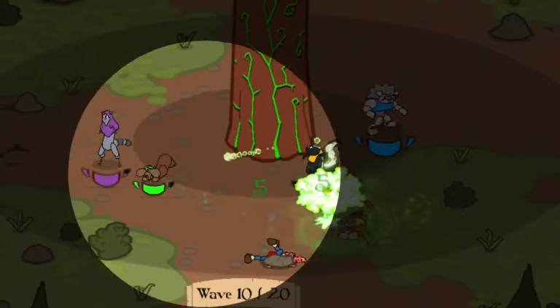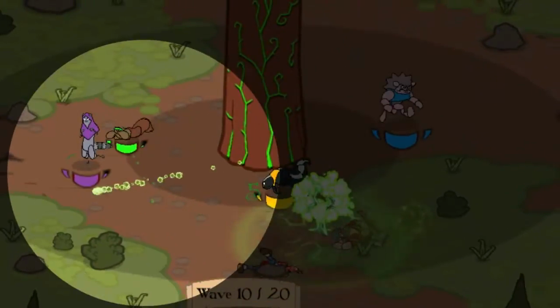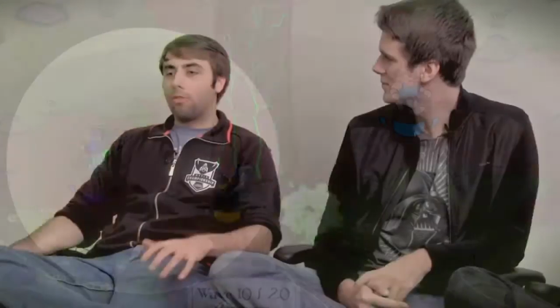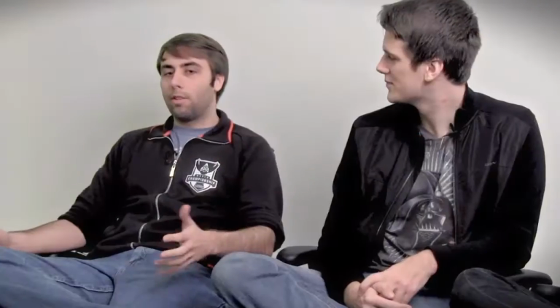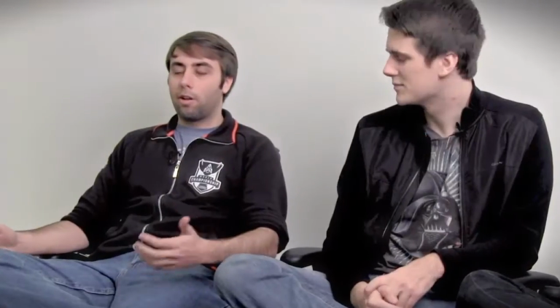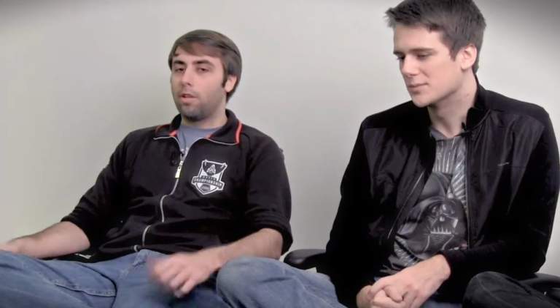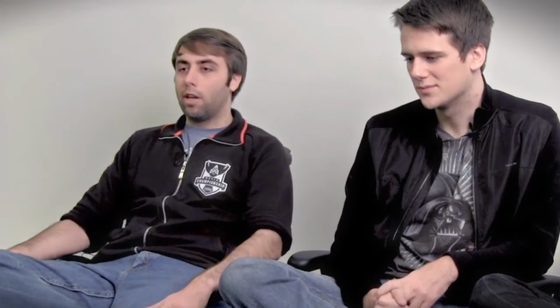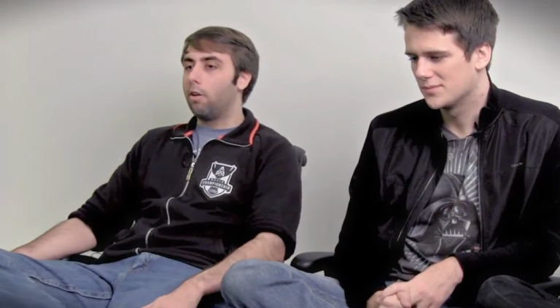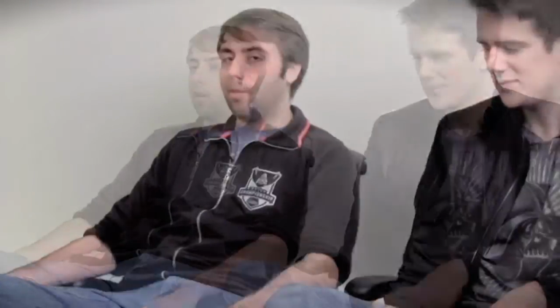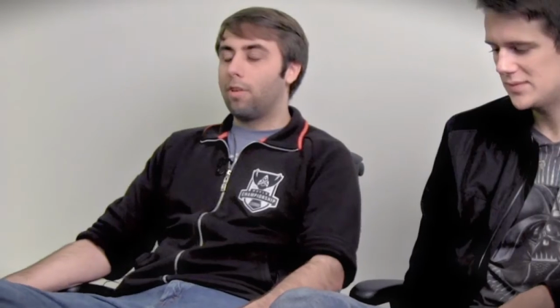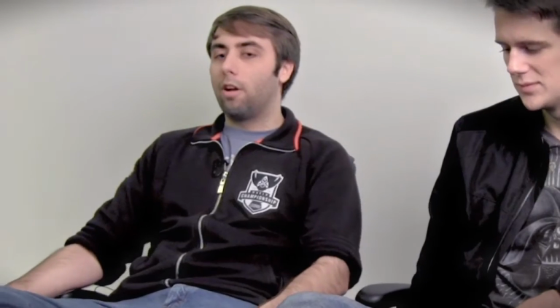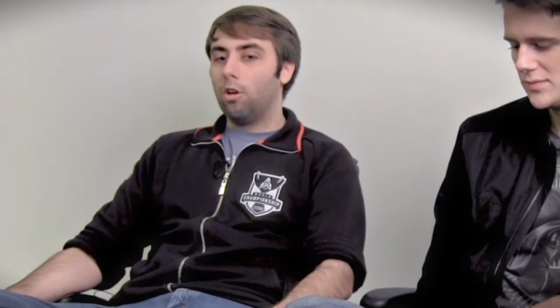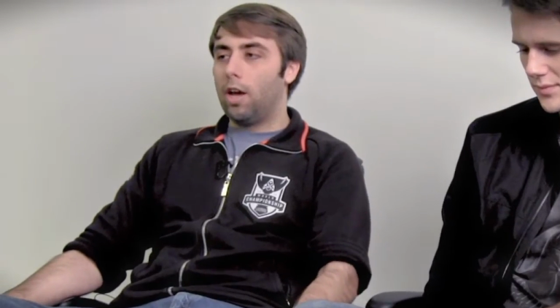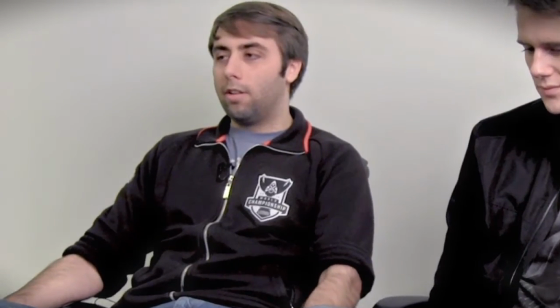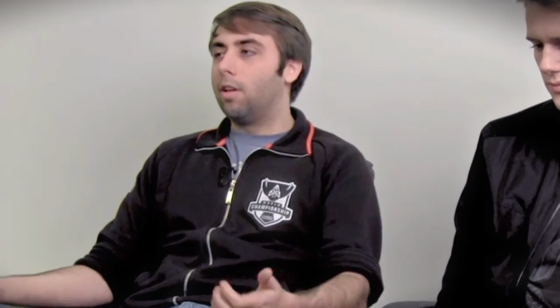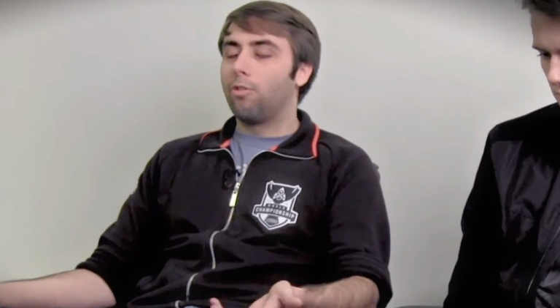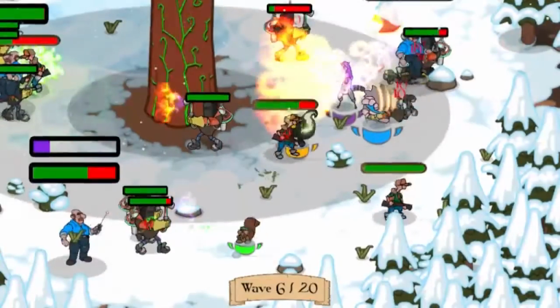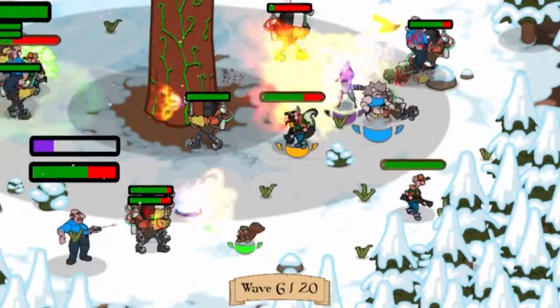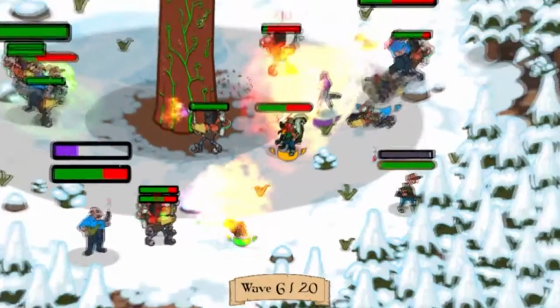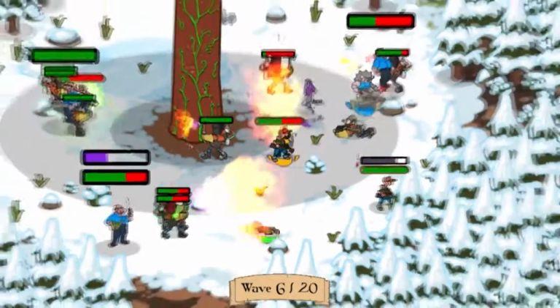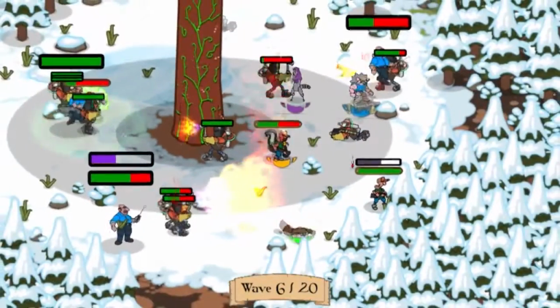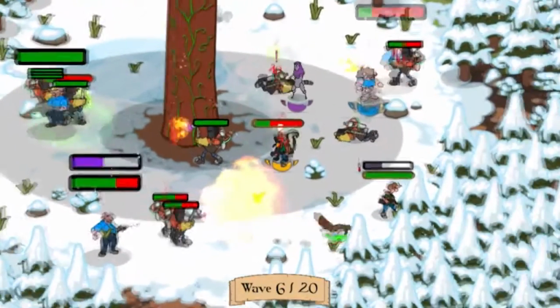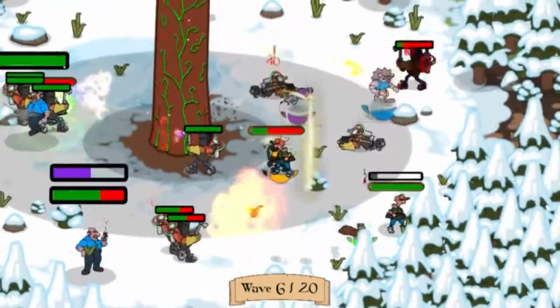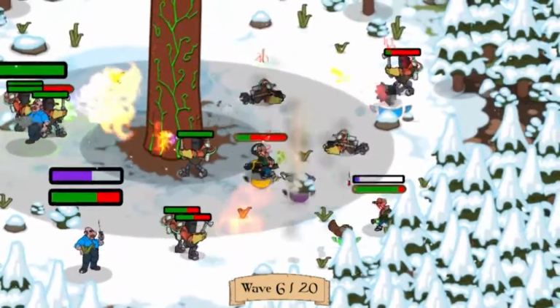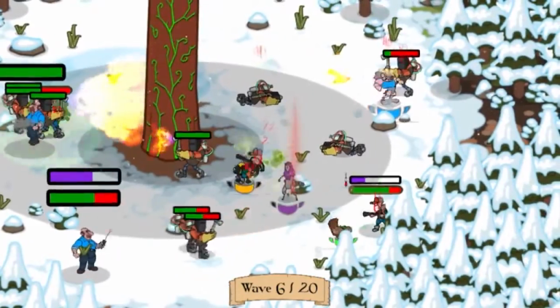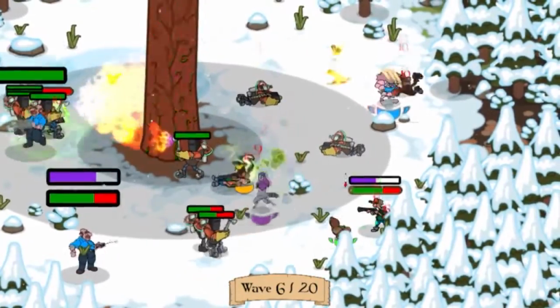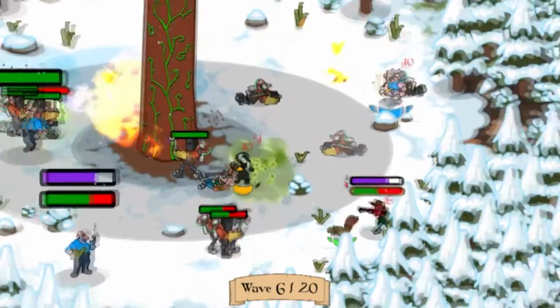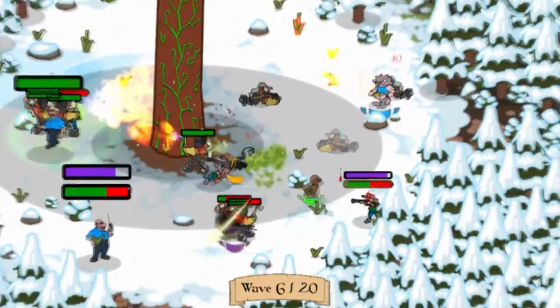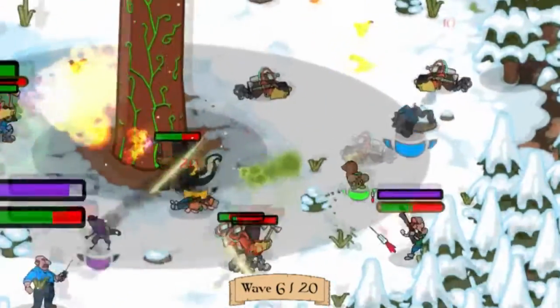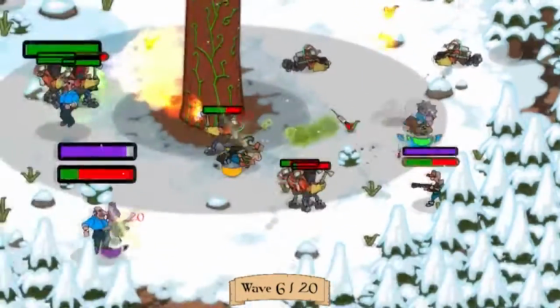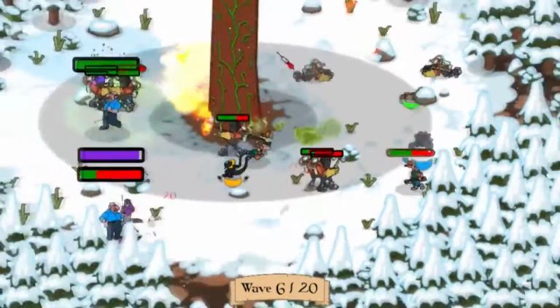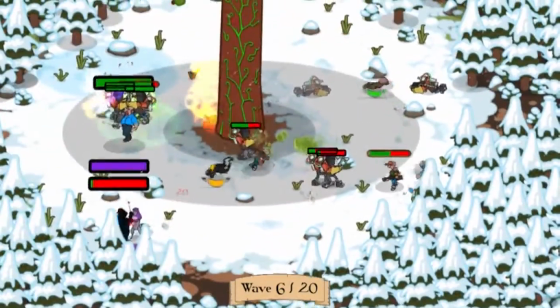Your forest is being attacked by a logging company — they want to take it down to build a factory there. And being forest animals, you want to protect your forest, and the only way you can really do that is if you work together, because you're outnumbered like 100 to 1.